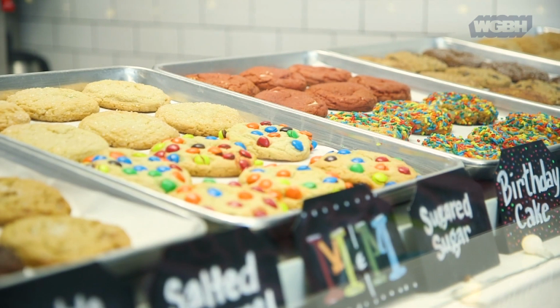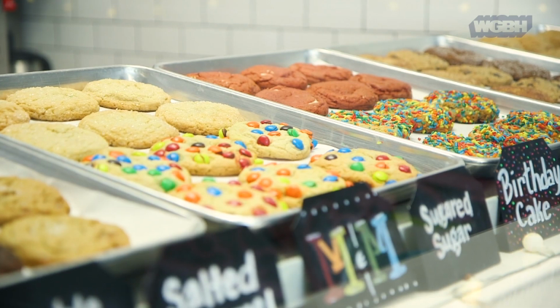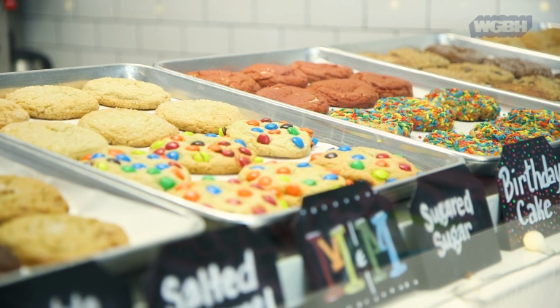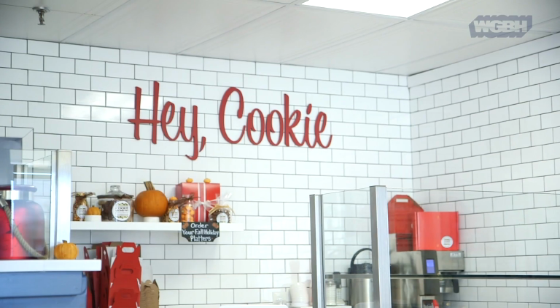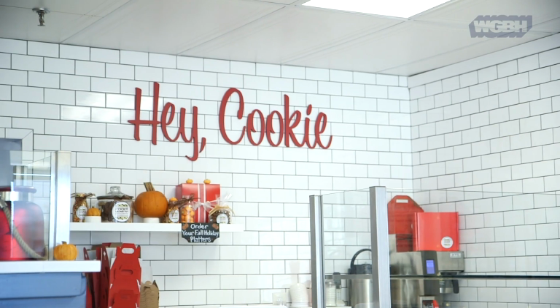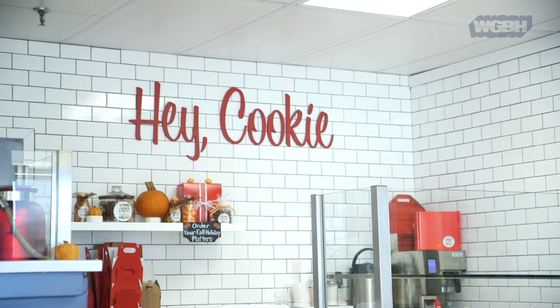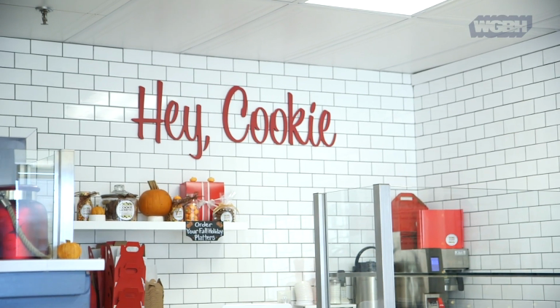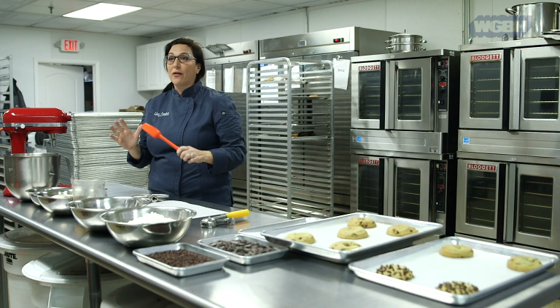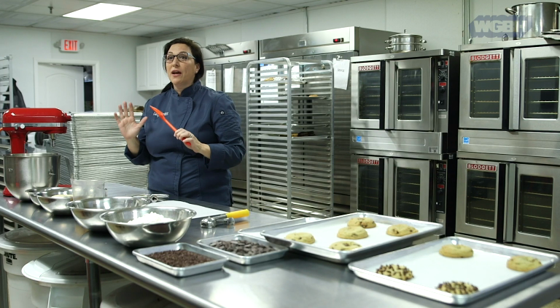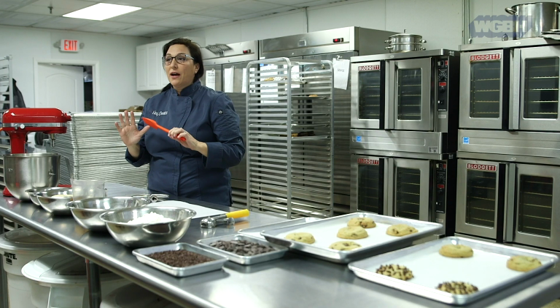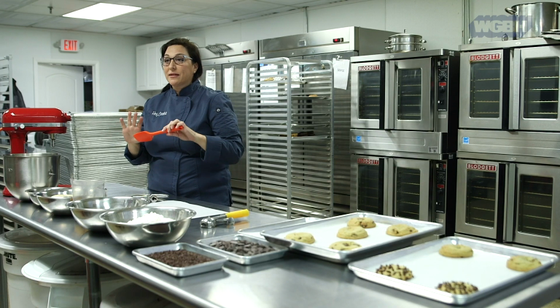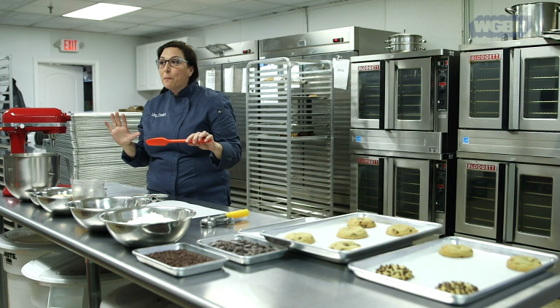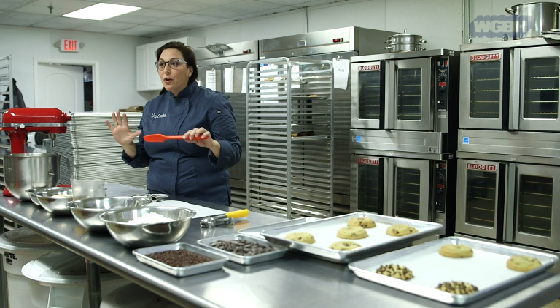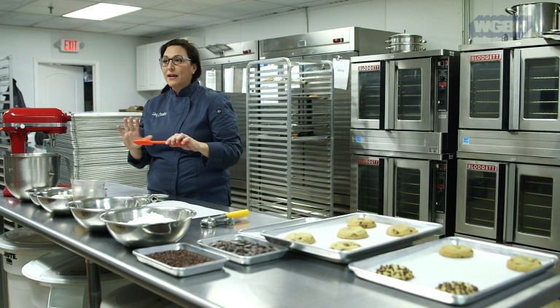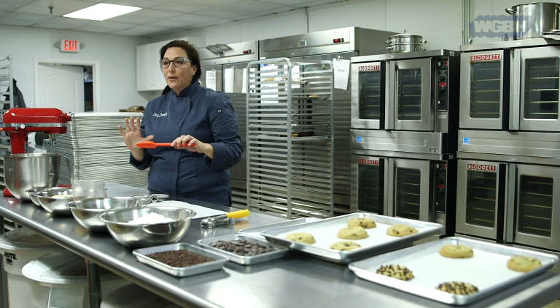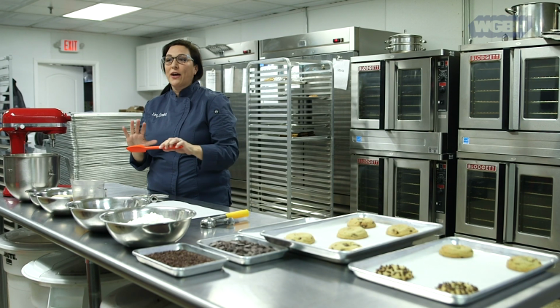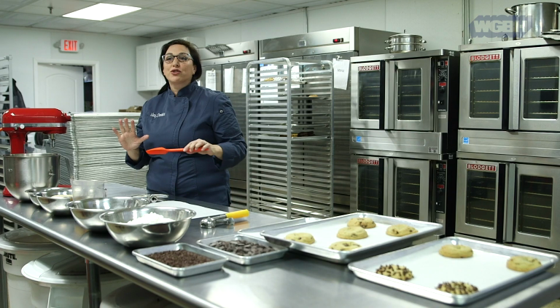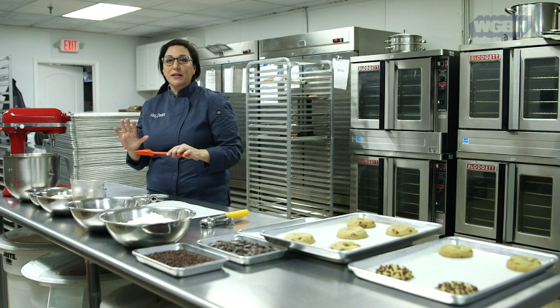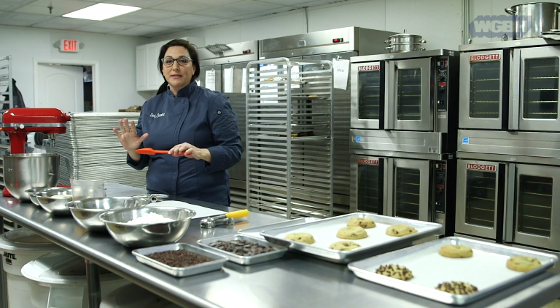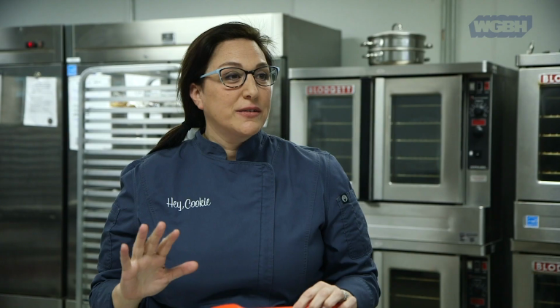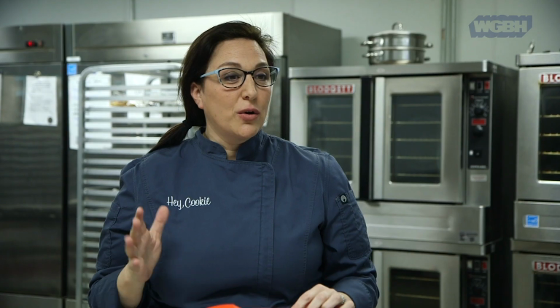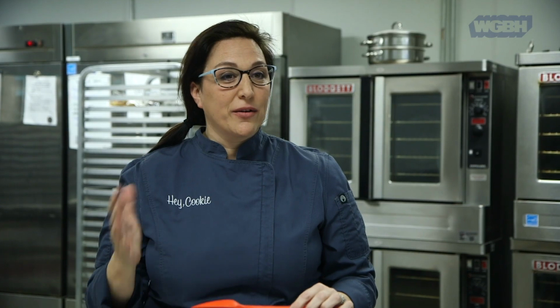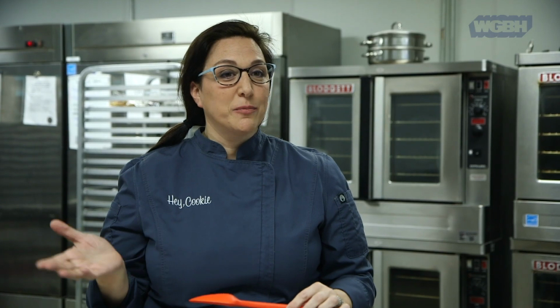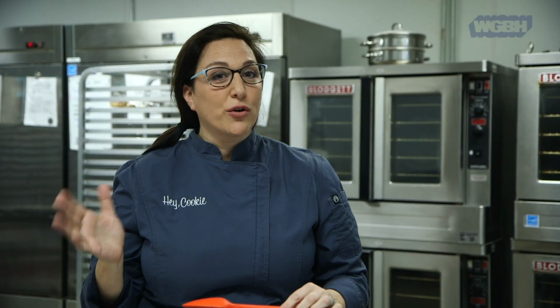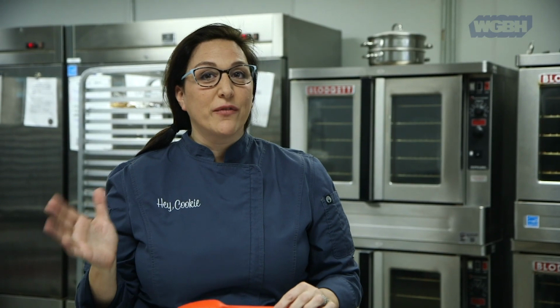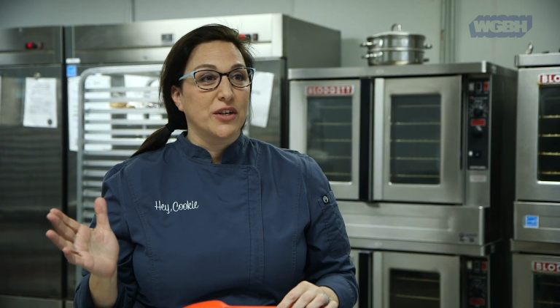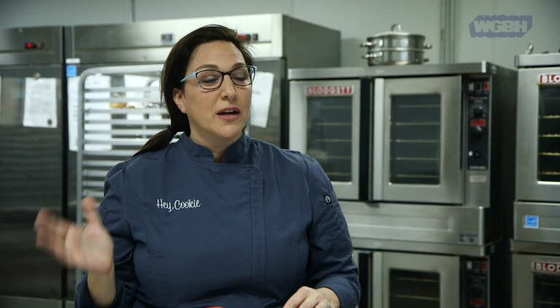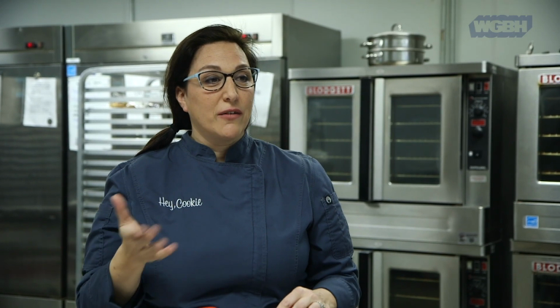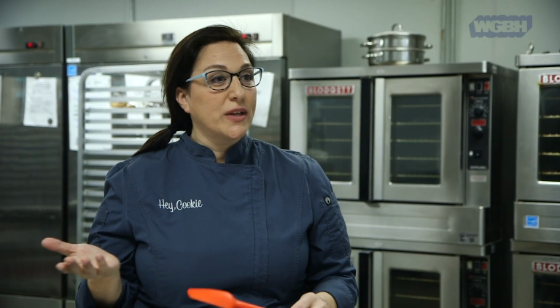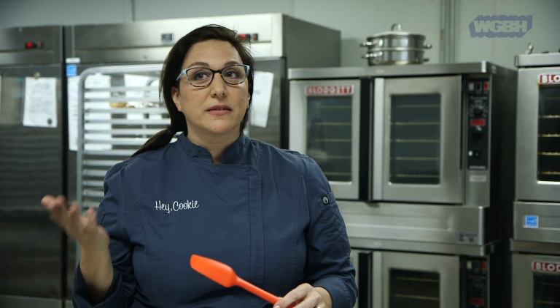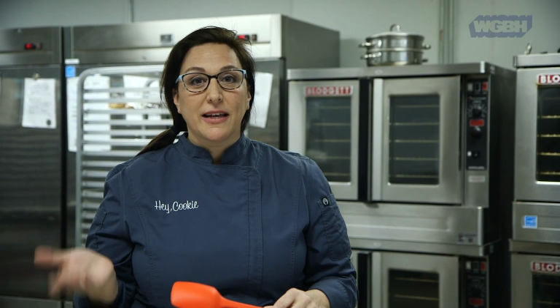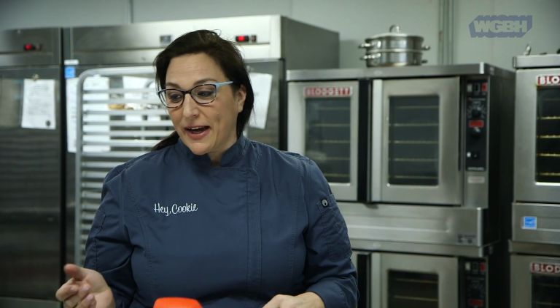Julia, if you don't know, loved simple yellow cake with chocolate icing. So here is my cookie version of Julia's yellow cake.